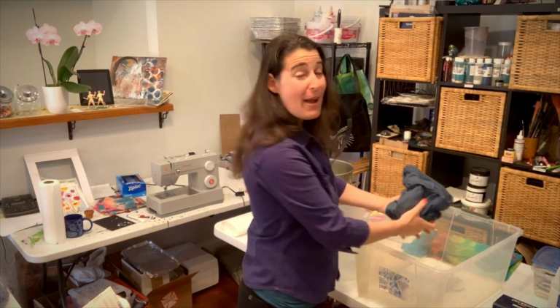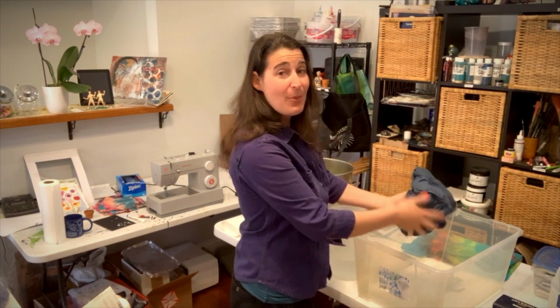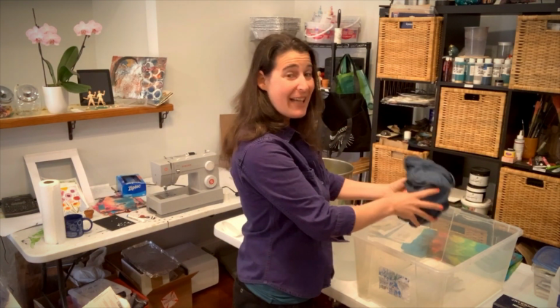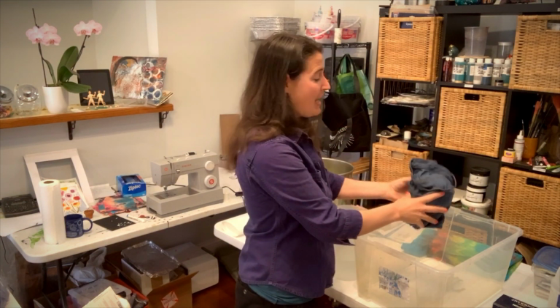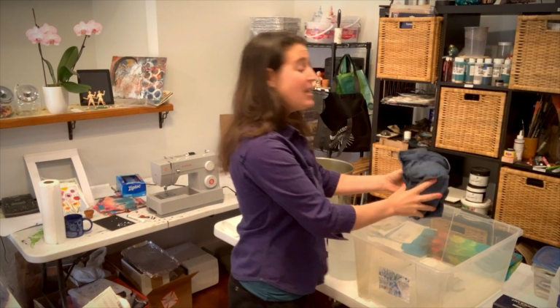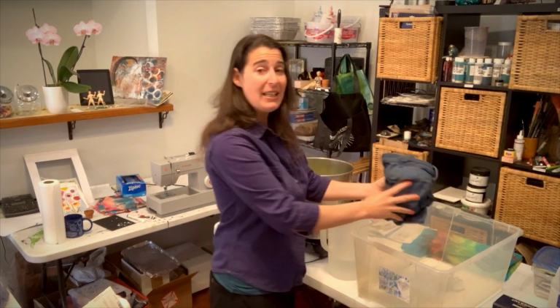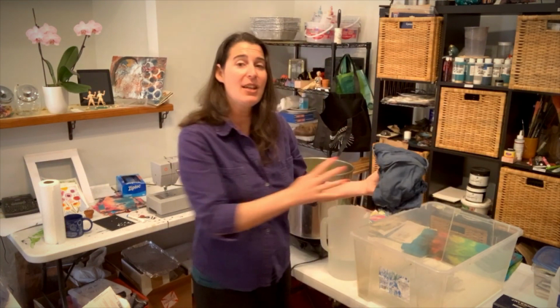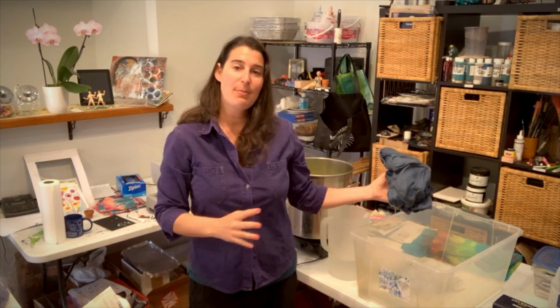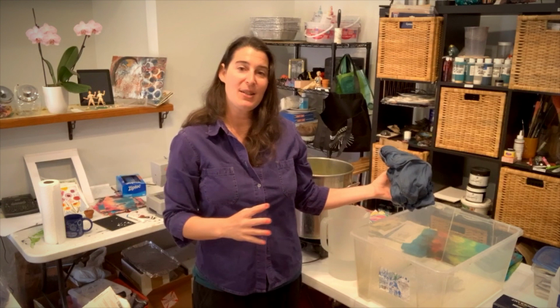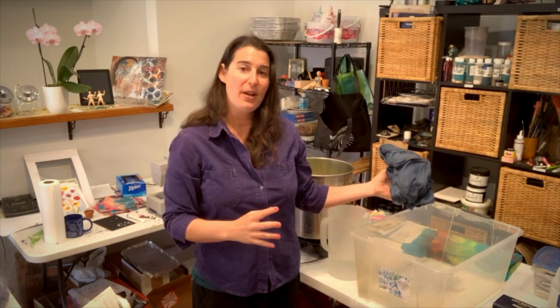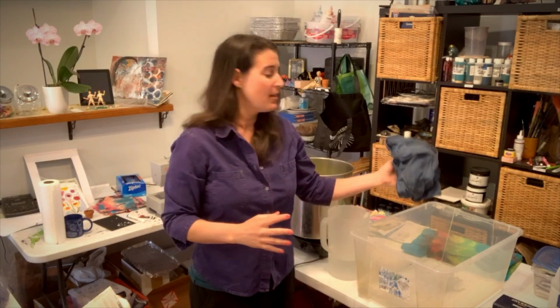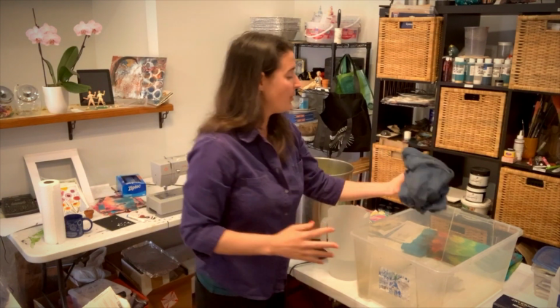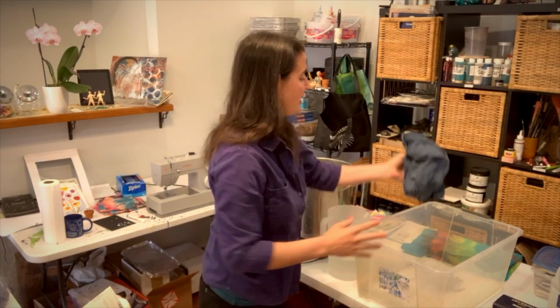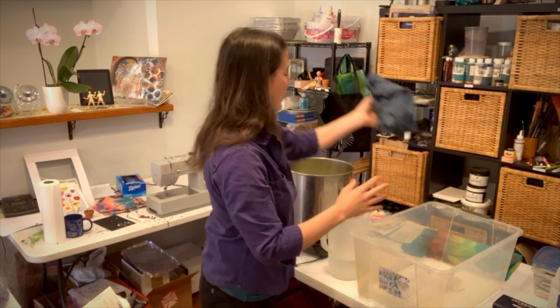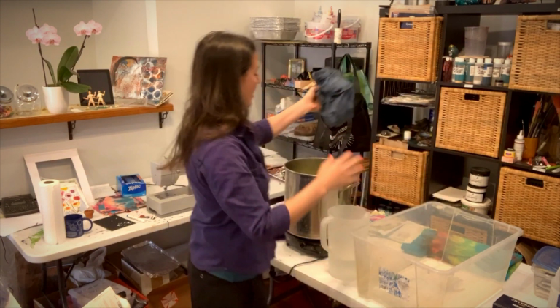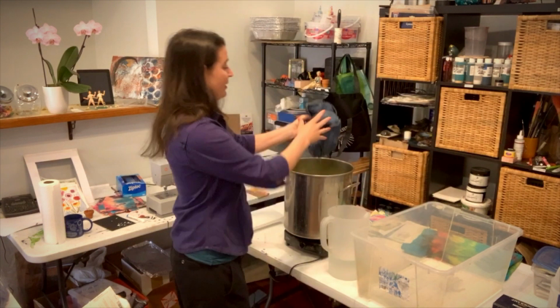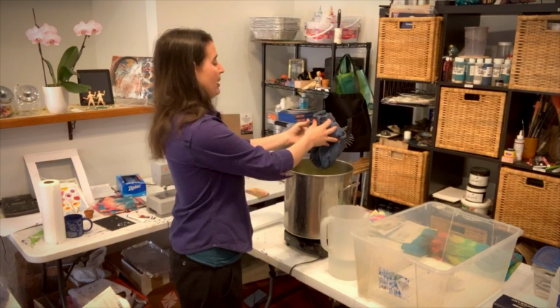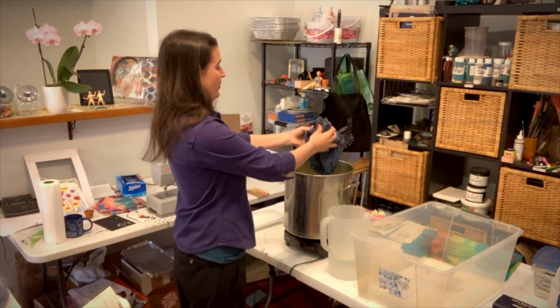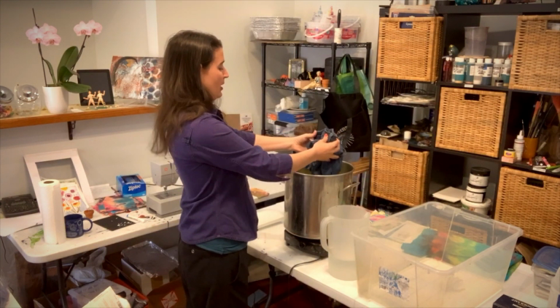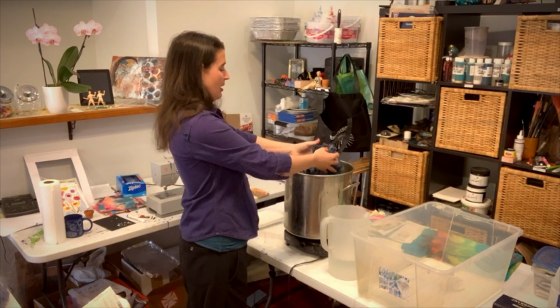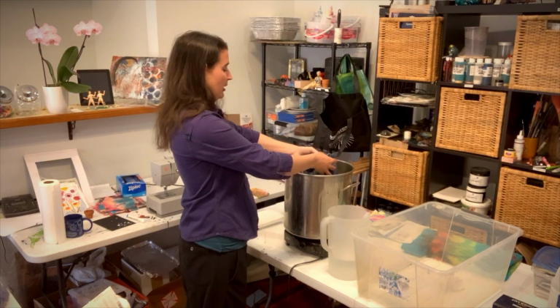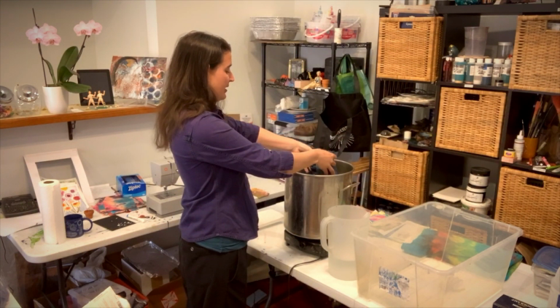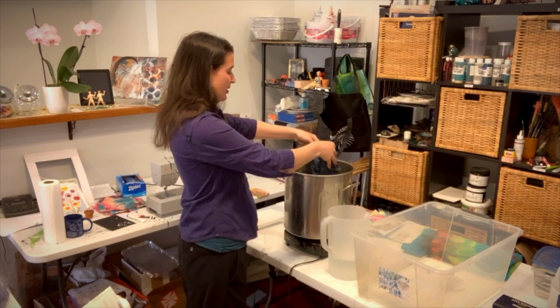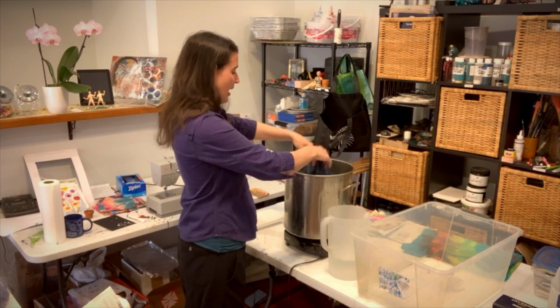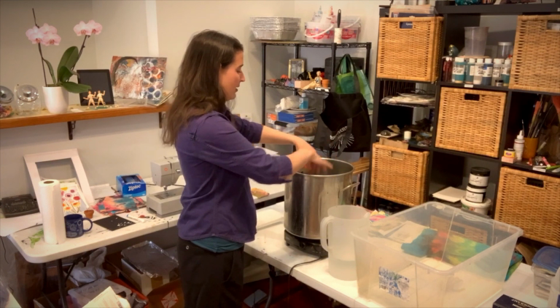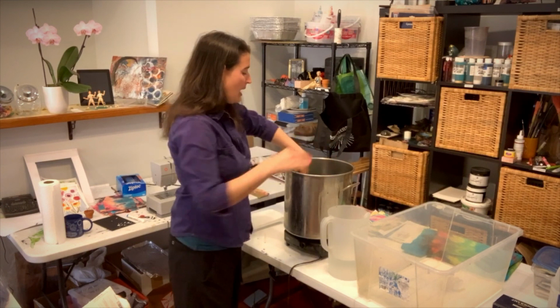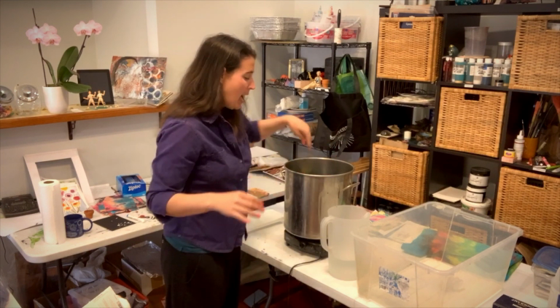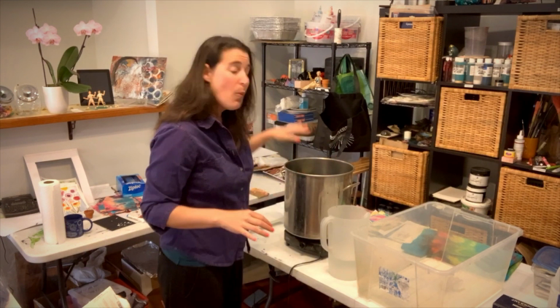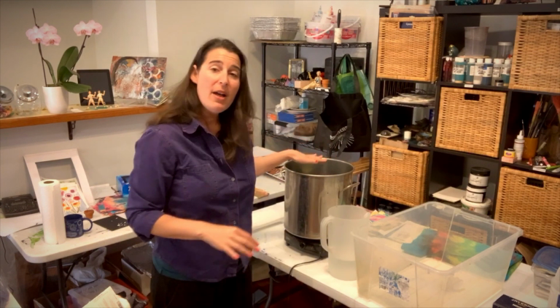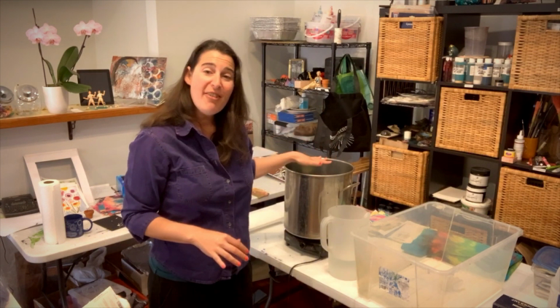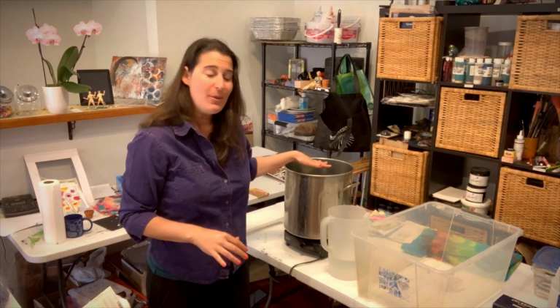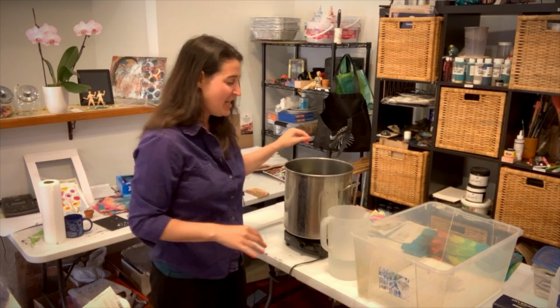Your fabrics will dye more evenly if they are damp to start with — they will just accept the dye bath a little bit better. So now I'm going to lower the jeans into the bath, and I want enough liquid in there so that my fabric moves freely and isn't bunched up.